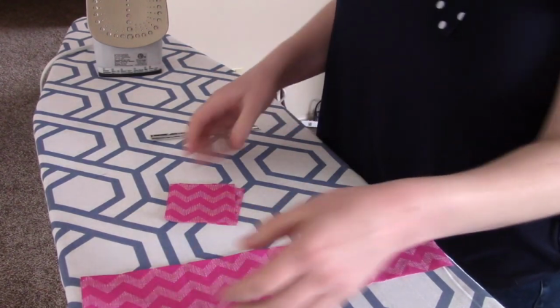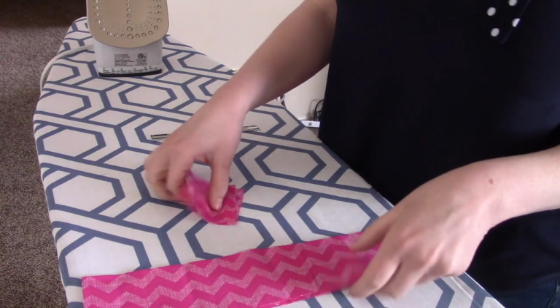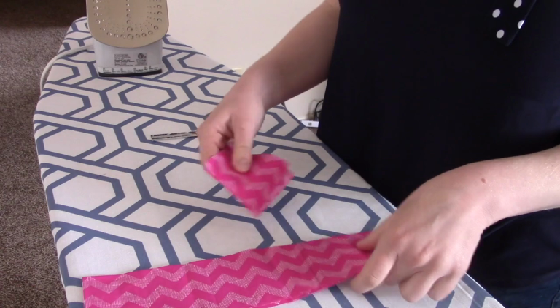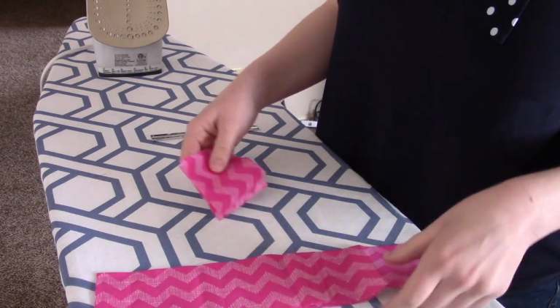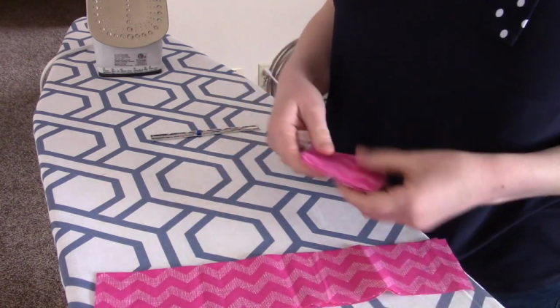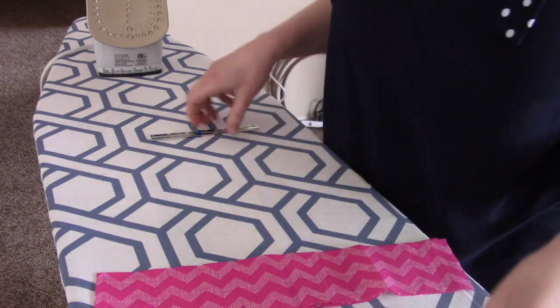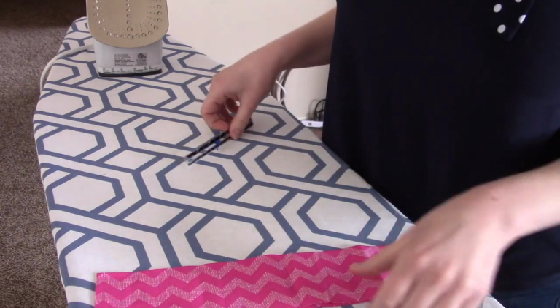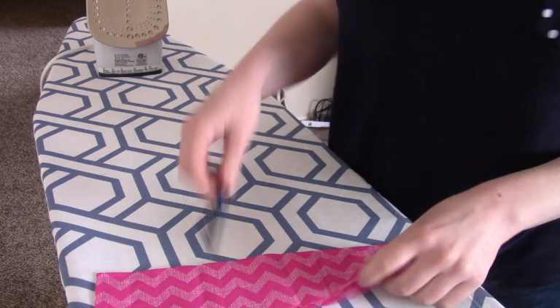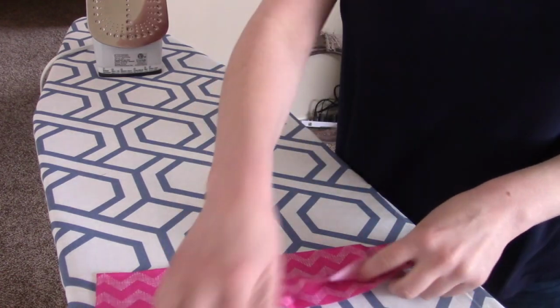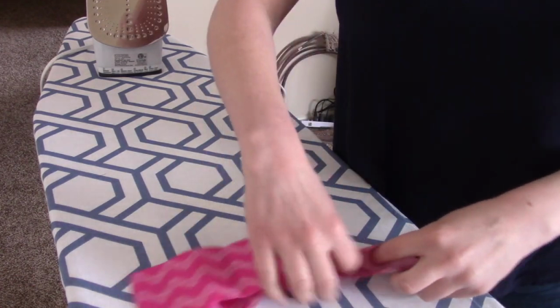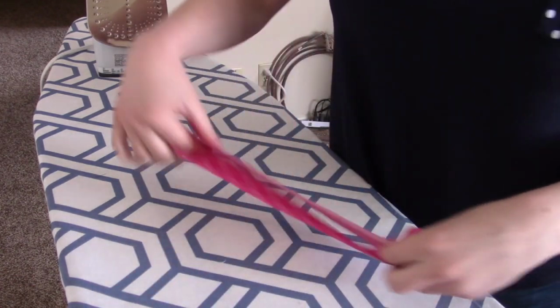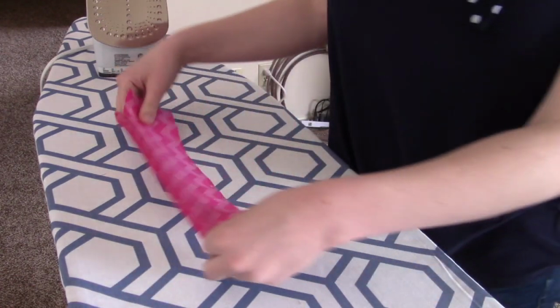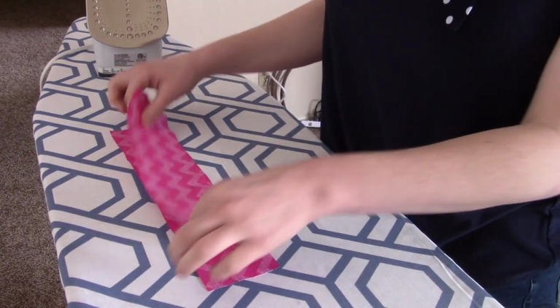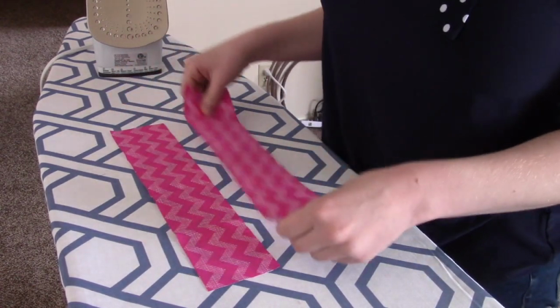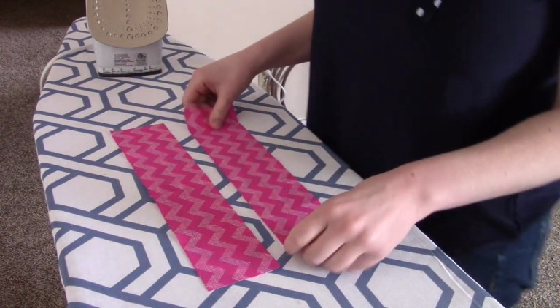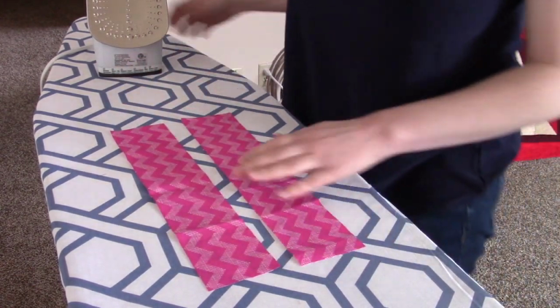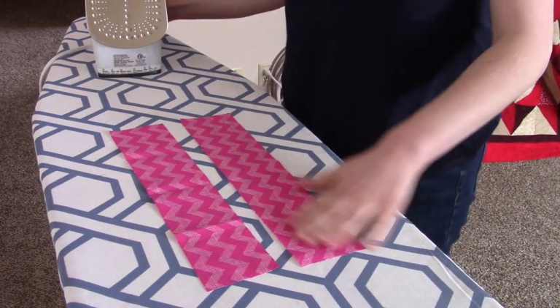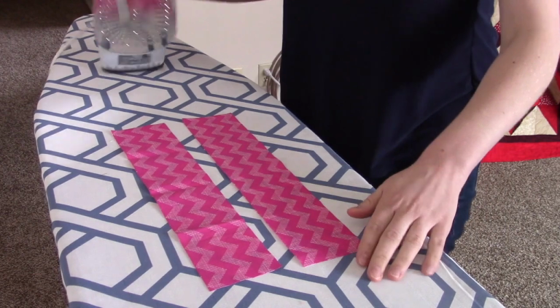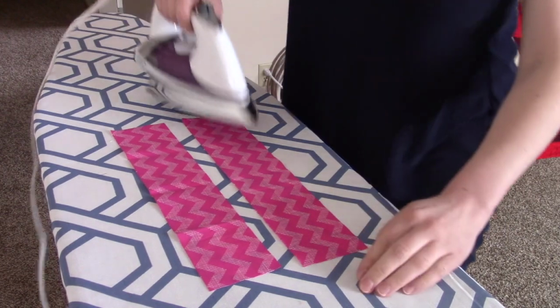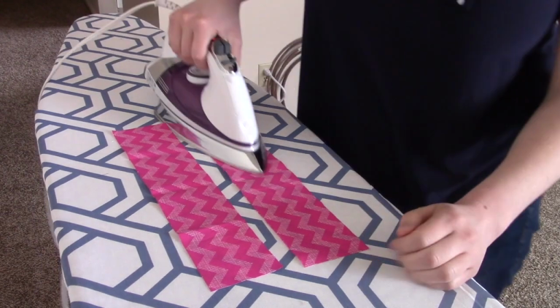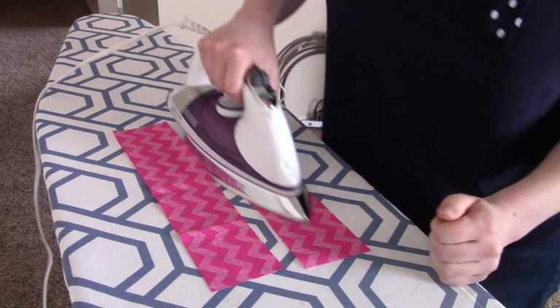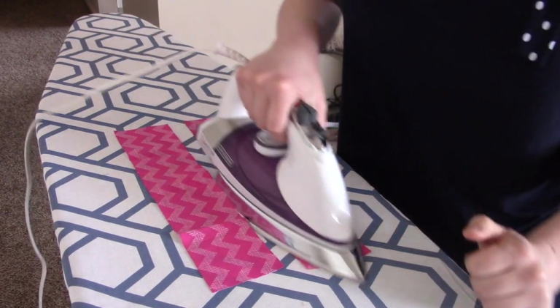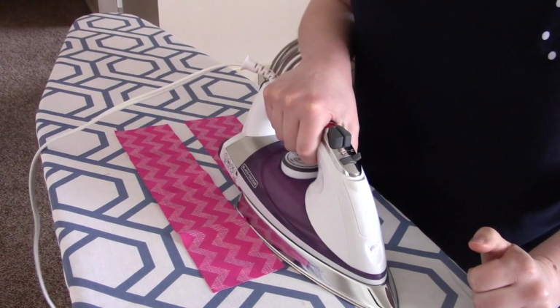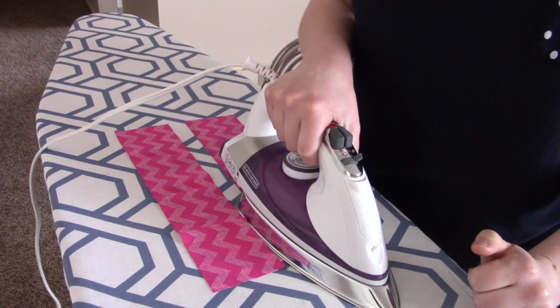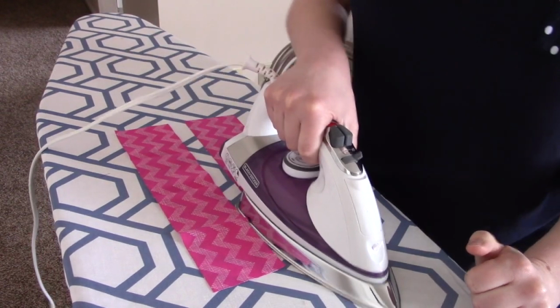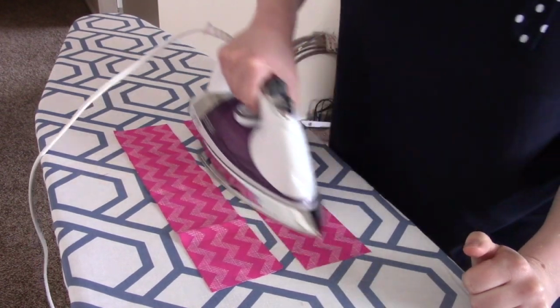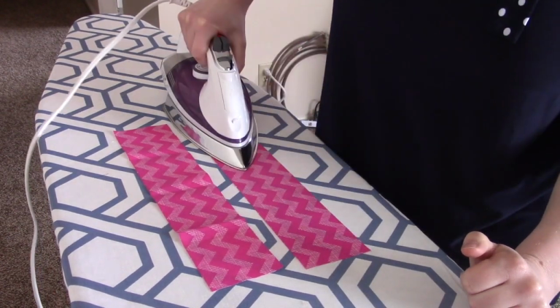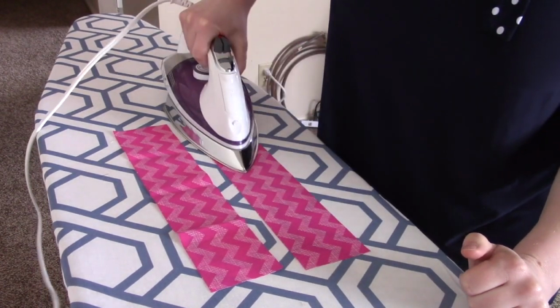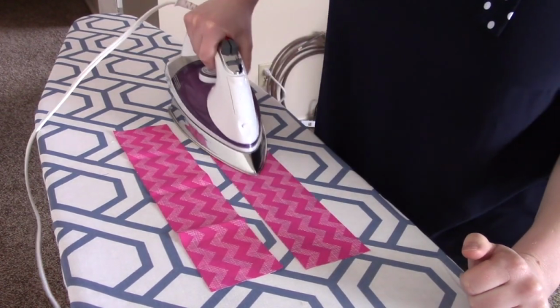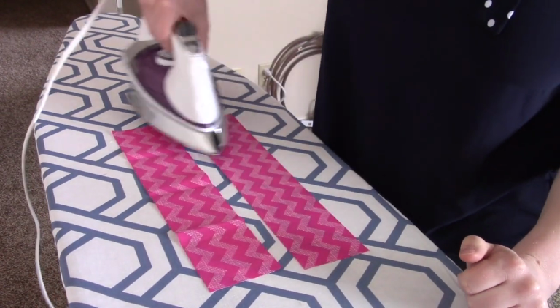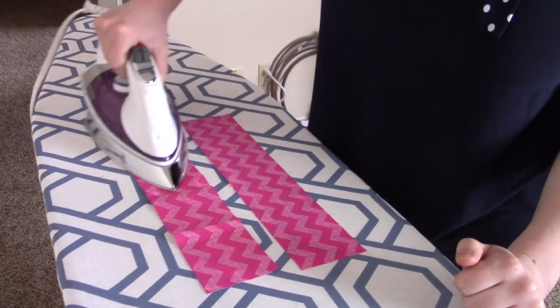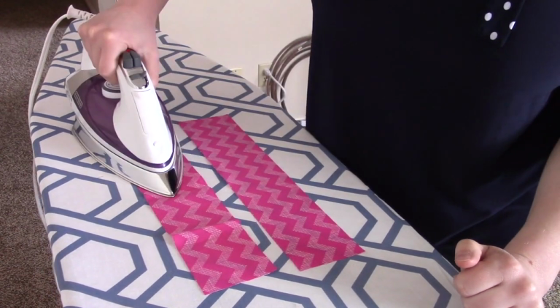First thing I'm going to do is take my casing pieces. Mine are a little bit wrinkly so we're just going to go ahead and give them a good iron so that they're nice and flat and not causing us any problems.